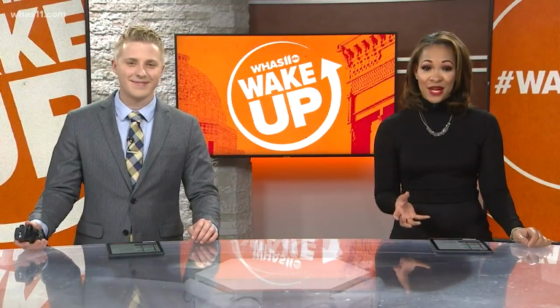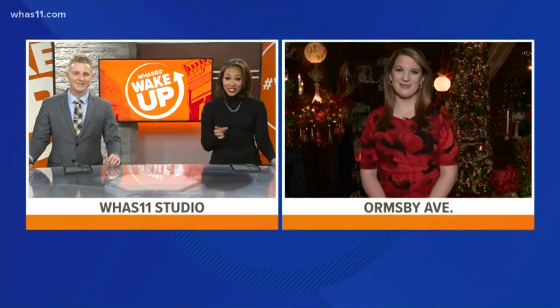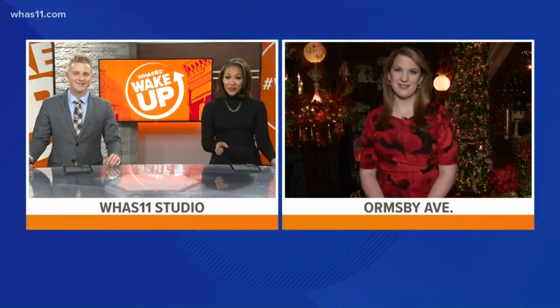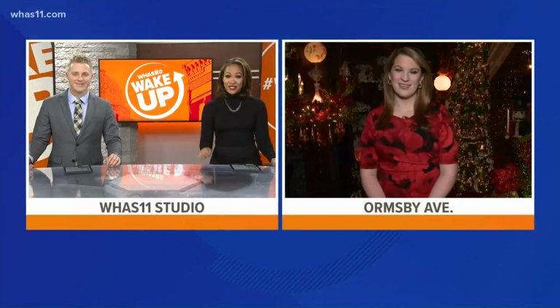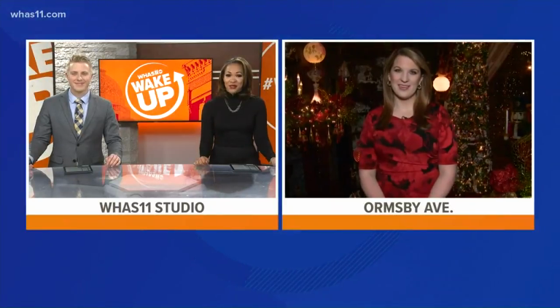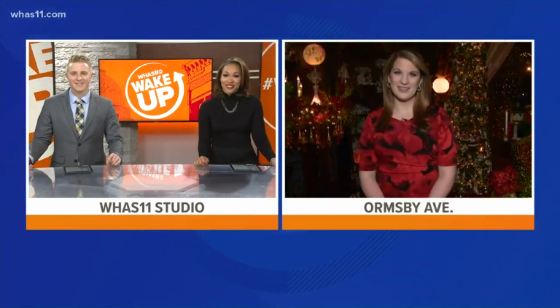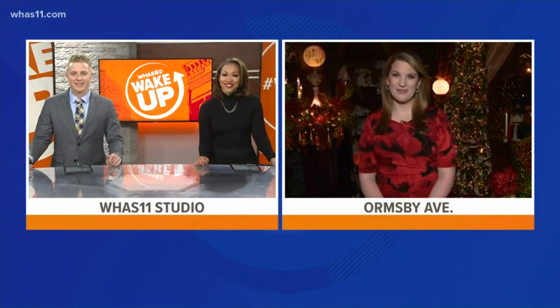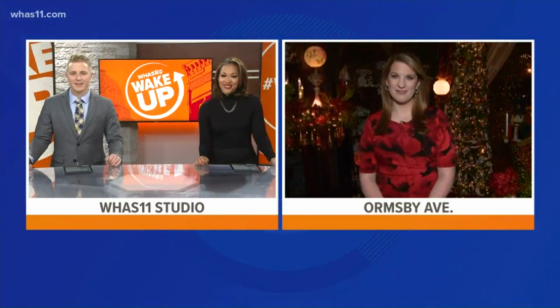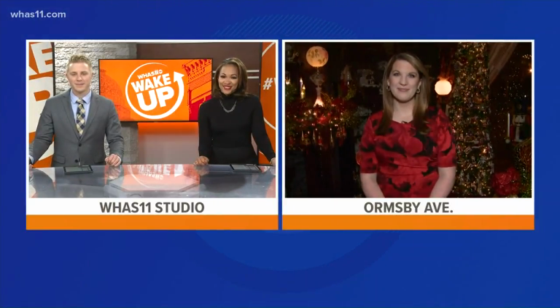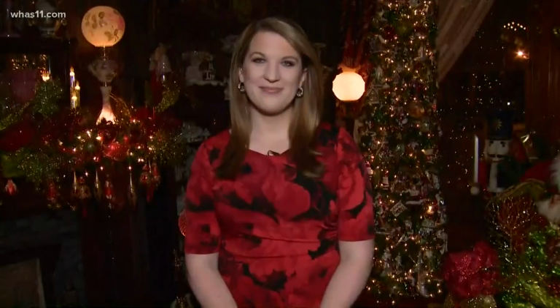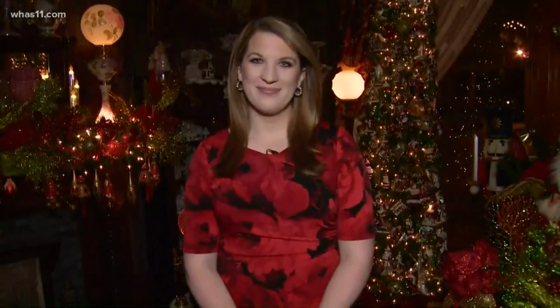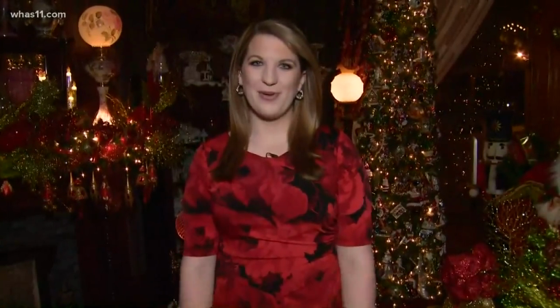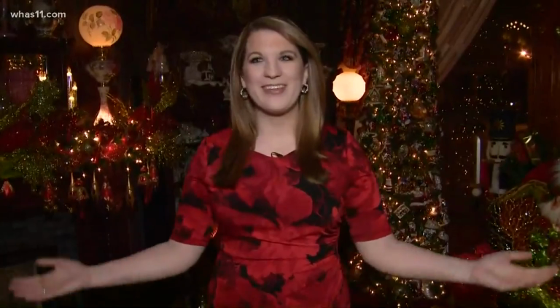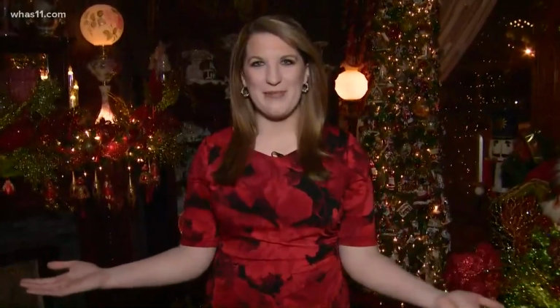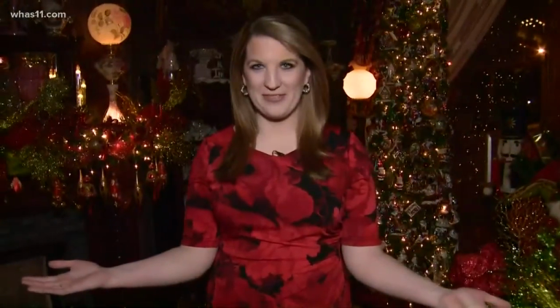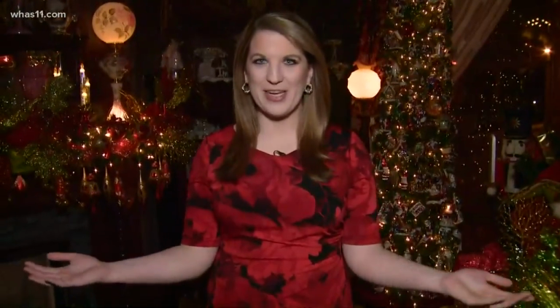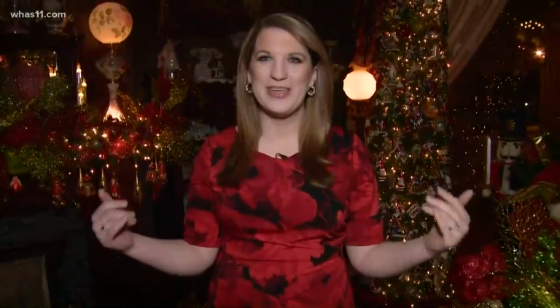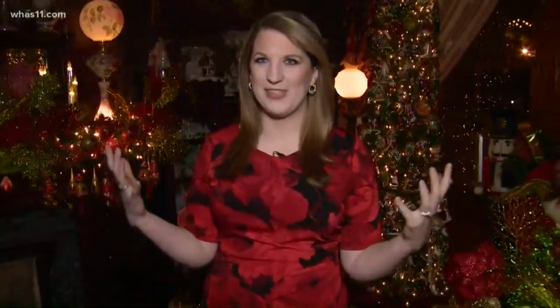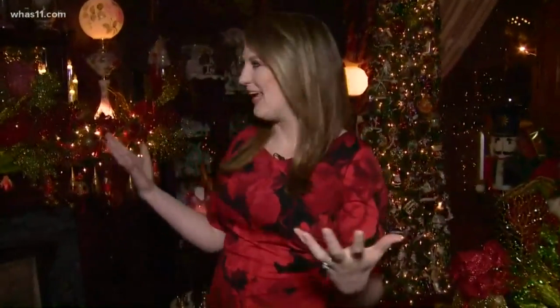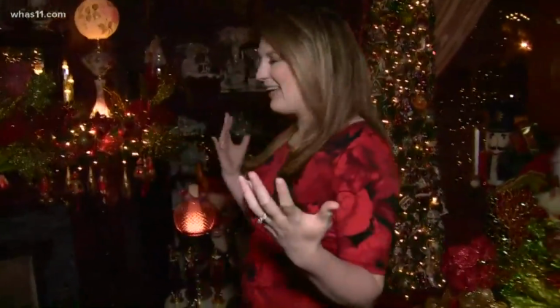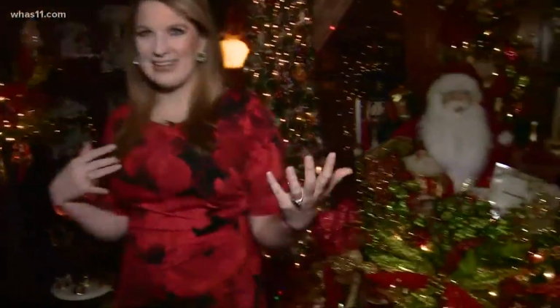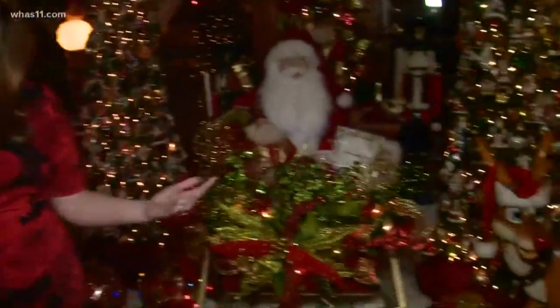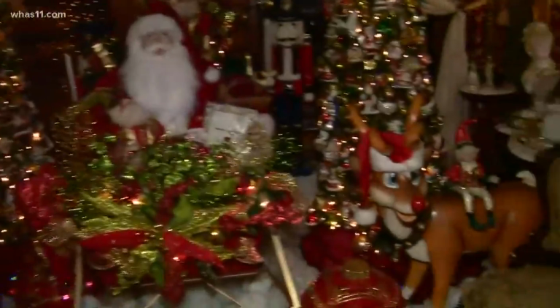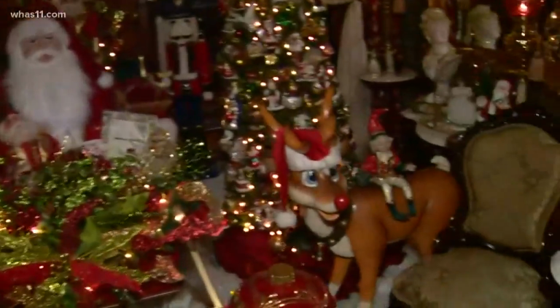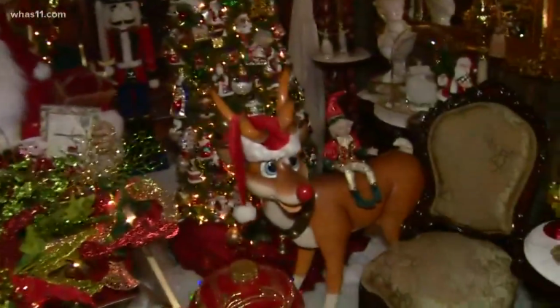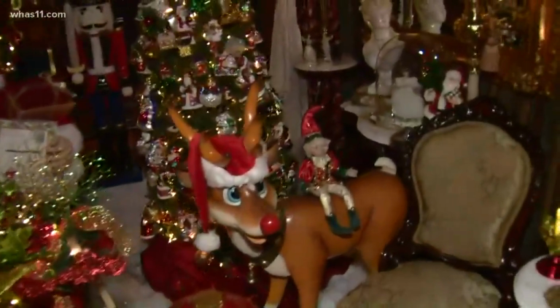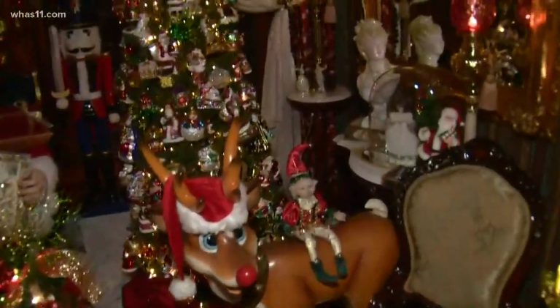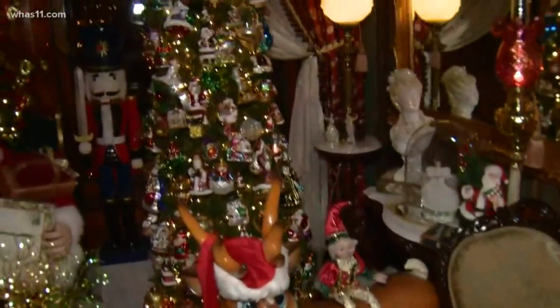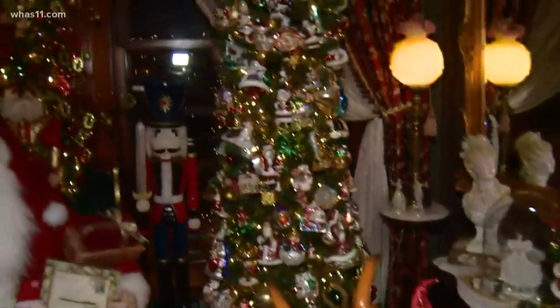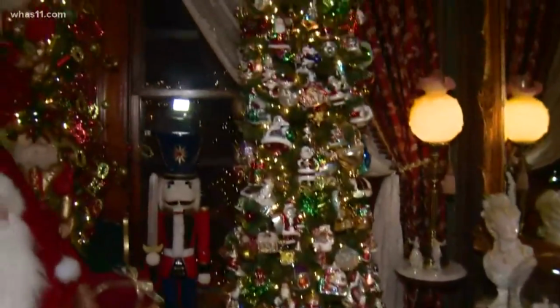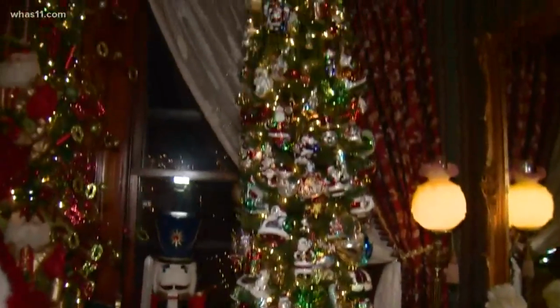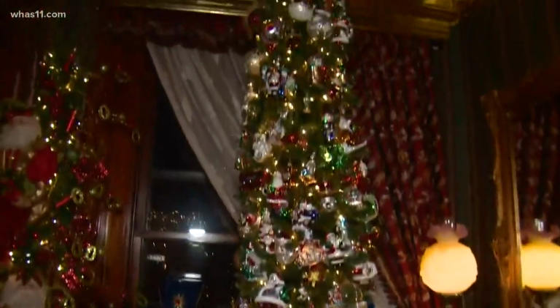Brooke is getting the first look this morning. Good morning, Brooke. I feel like this should be a bed and breakfast, because who would not want to be in an area like this when you come in off of Old Louisville? We're off Ormsby Lane here at David Brown's home.